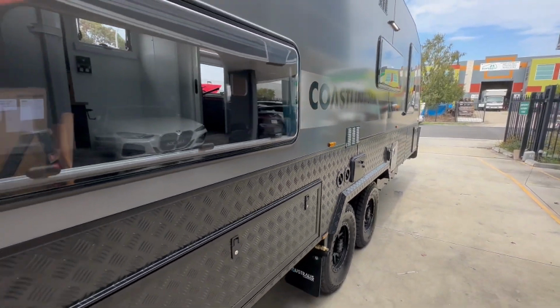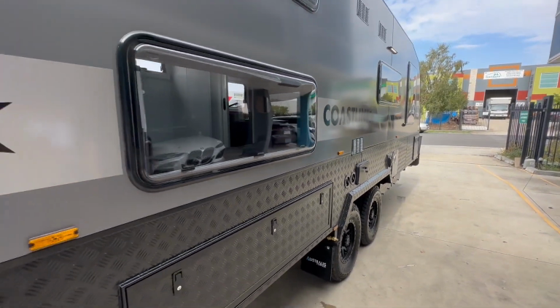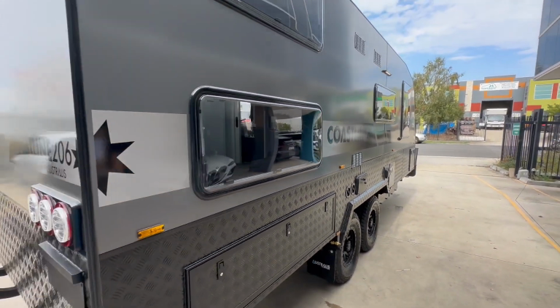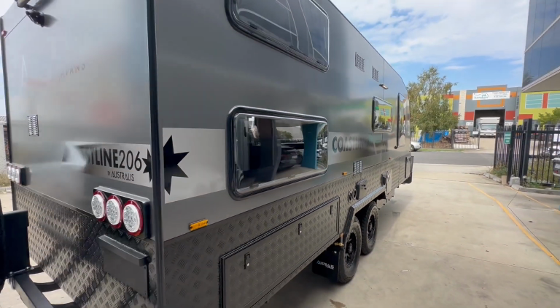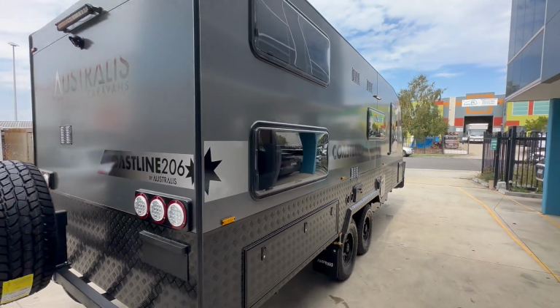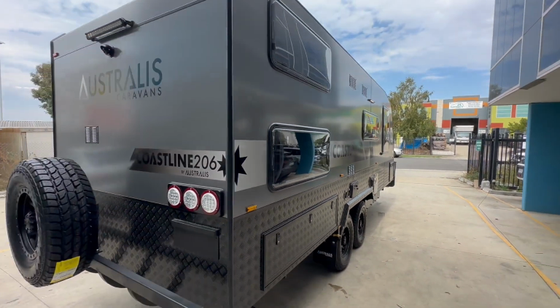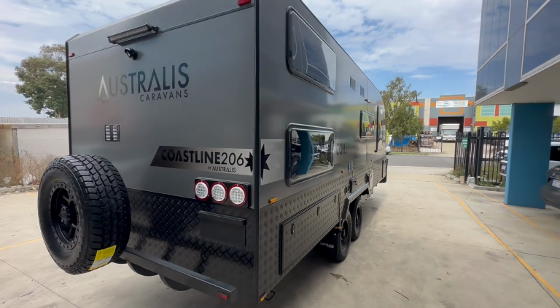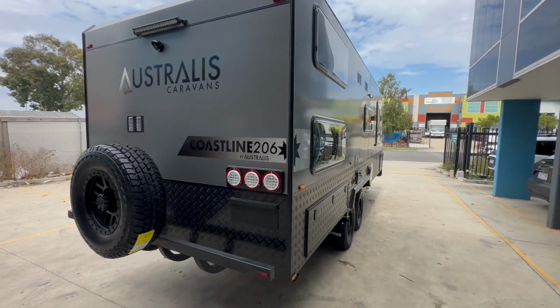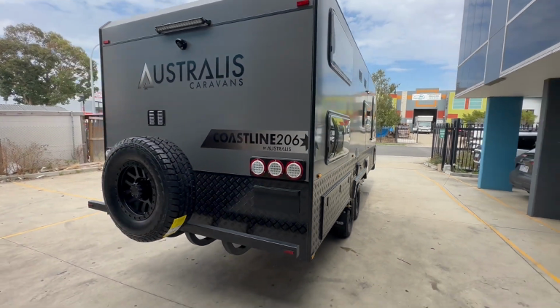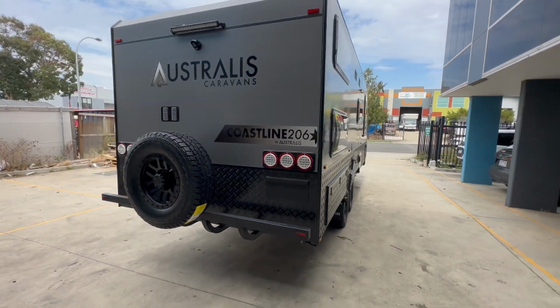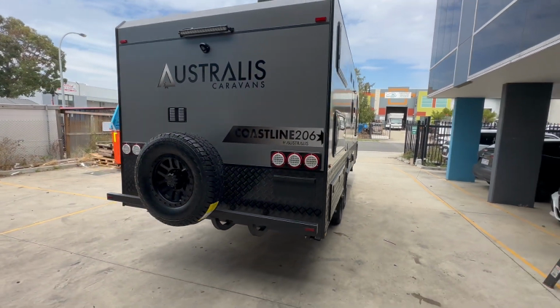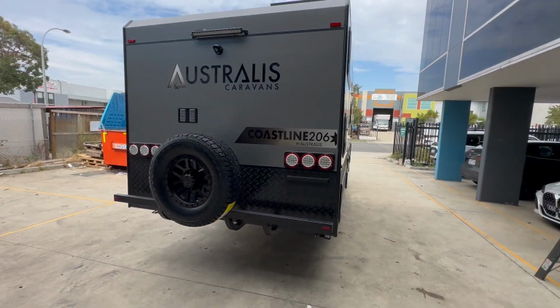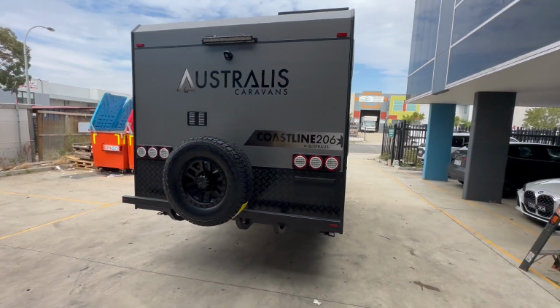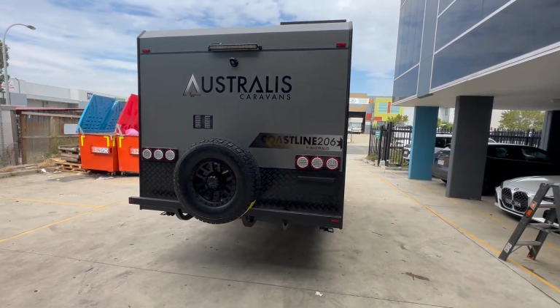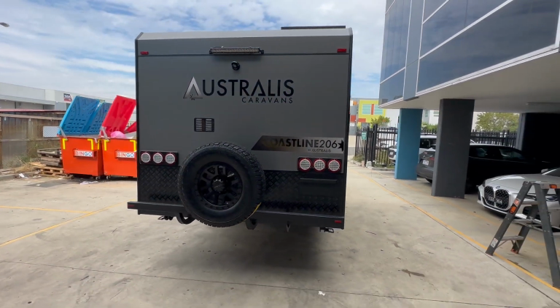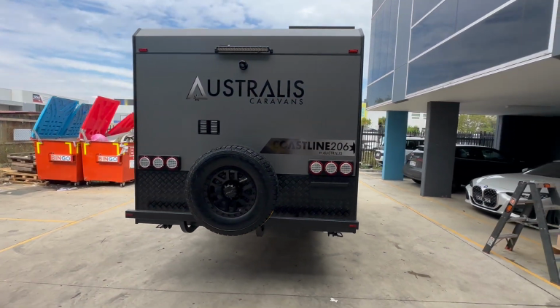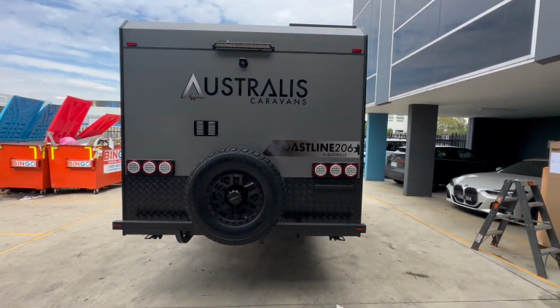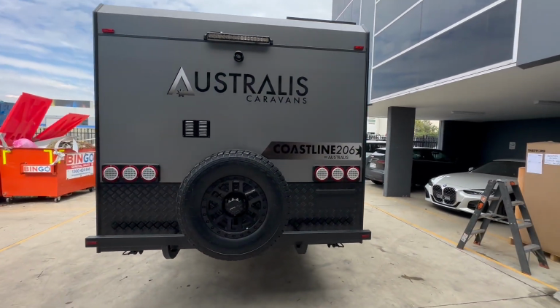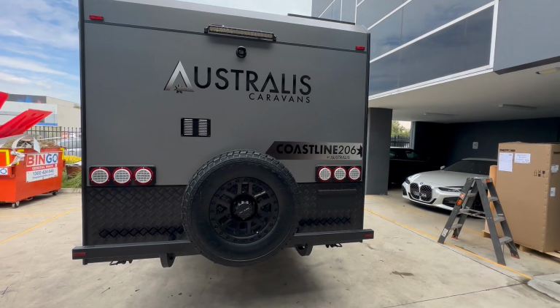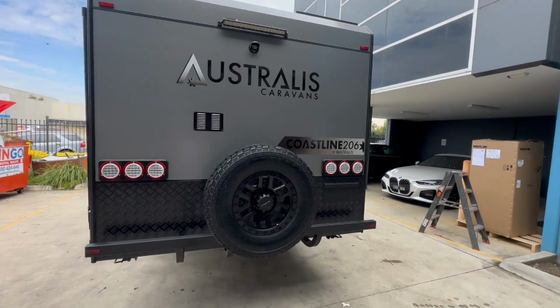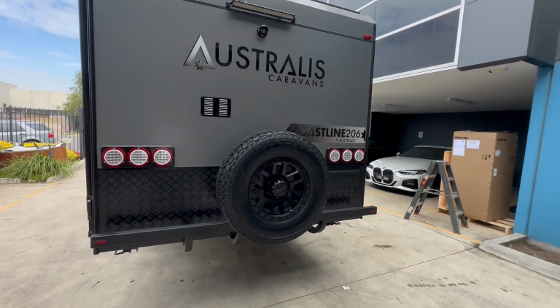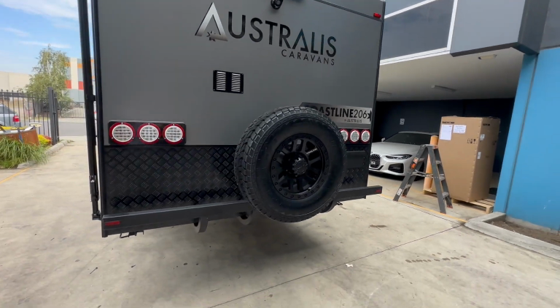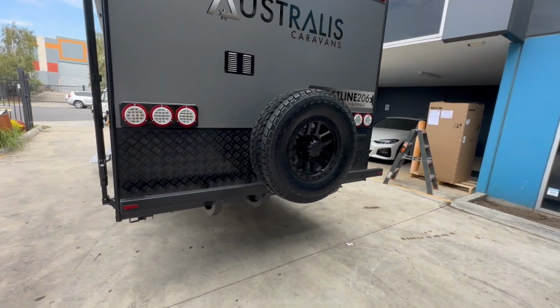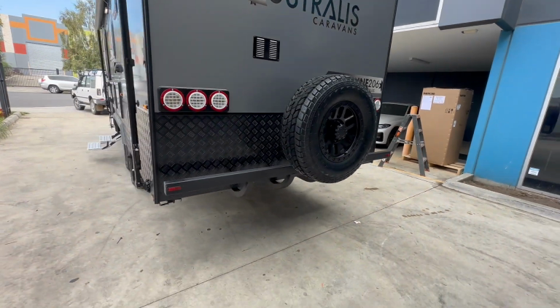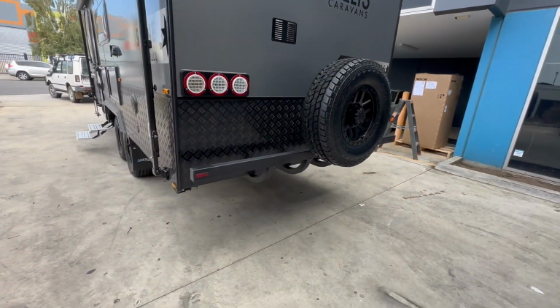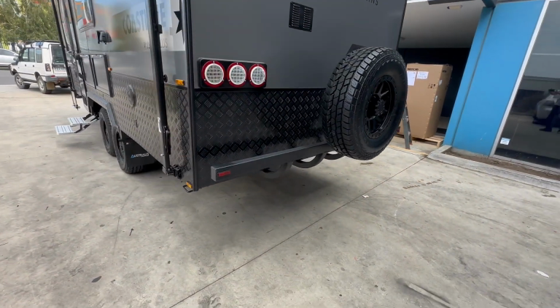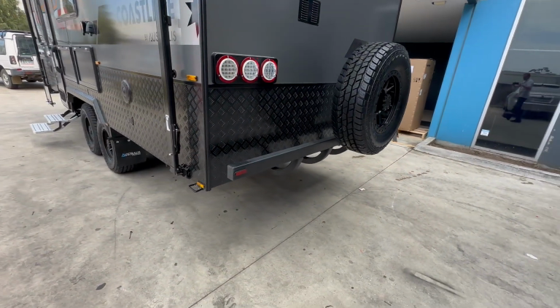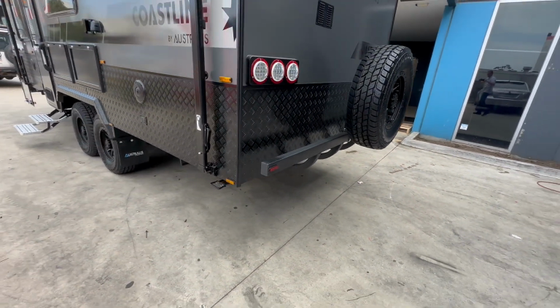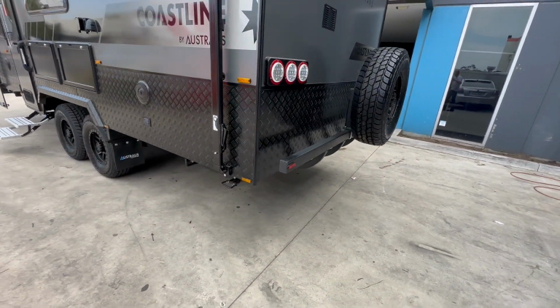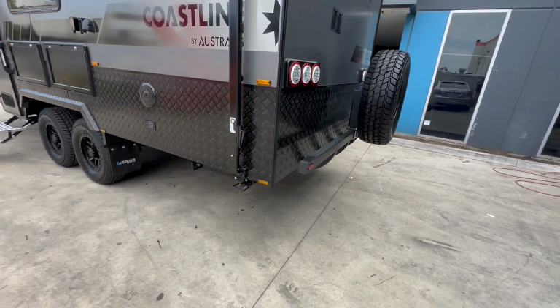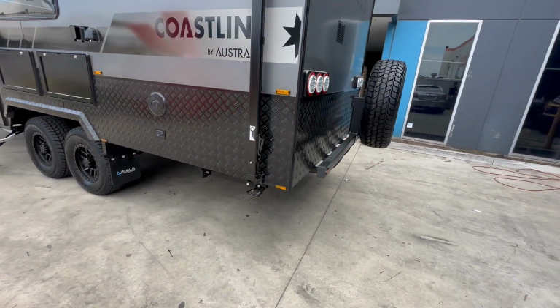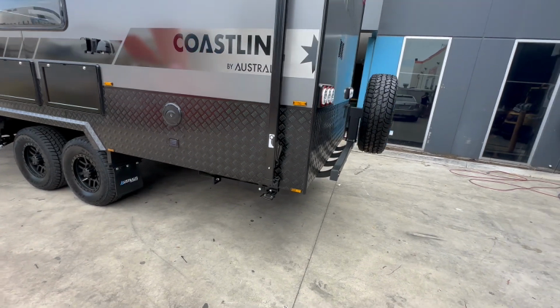Nice big windows on the two-bunker. Coming around to the rear, you've got your rear bar light, reversing camera, and a nice big forearm bumper bar. They've gone black now with the new black chassis.